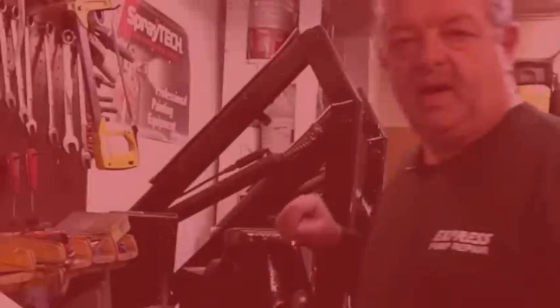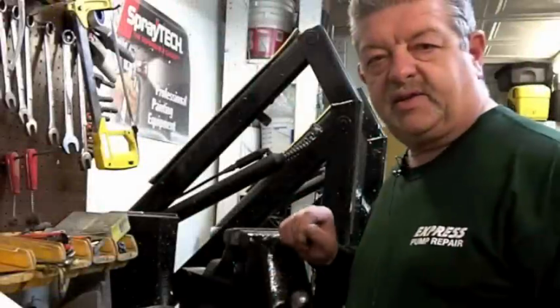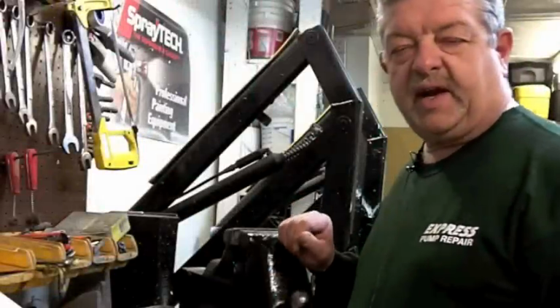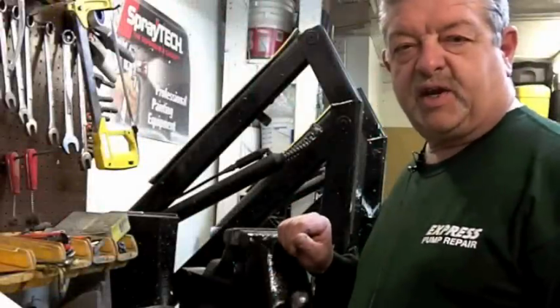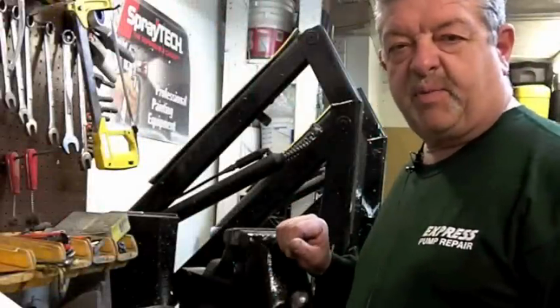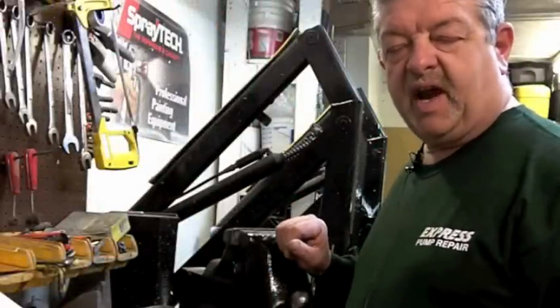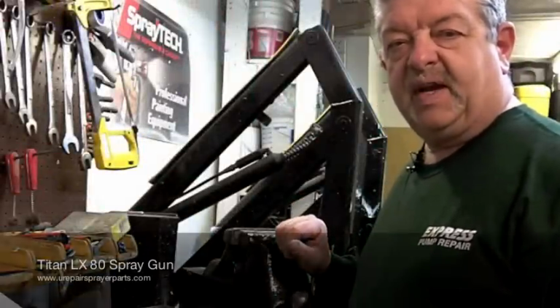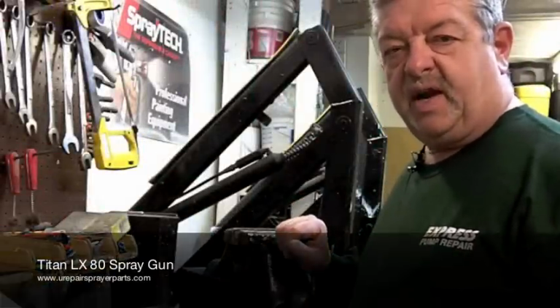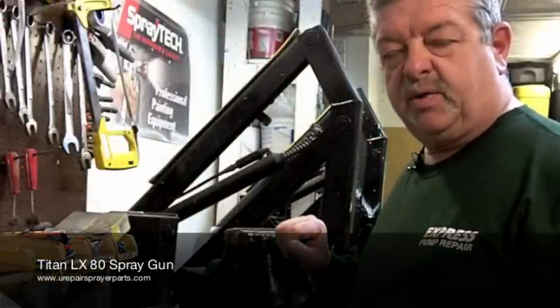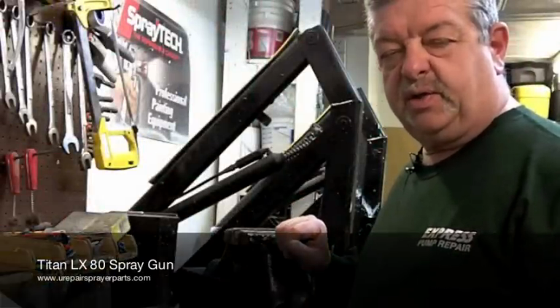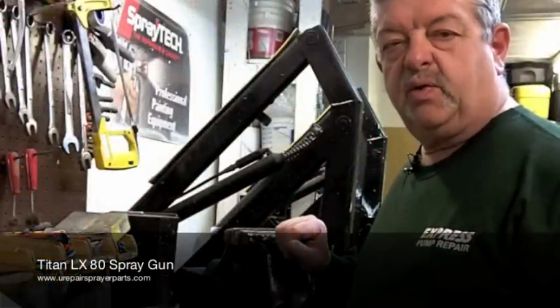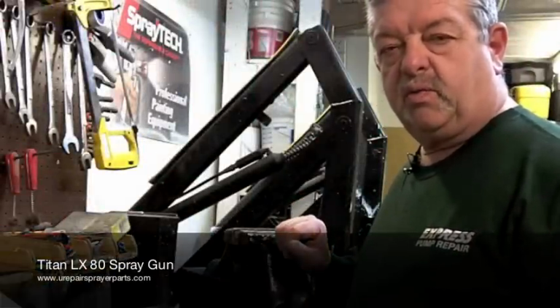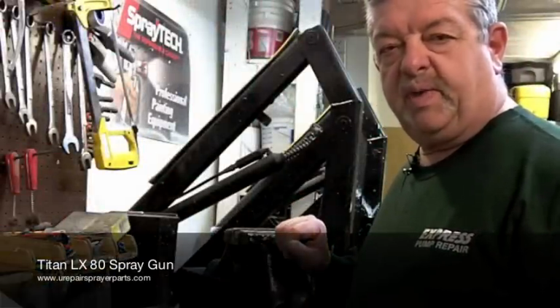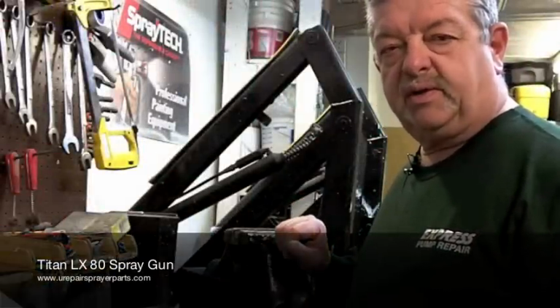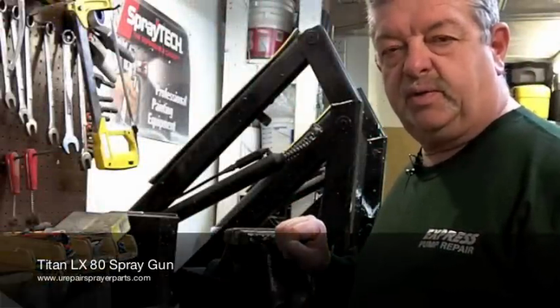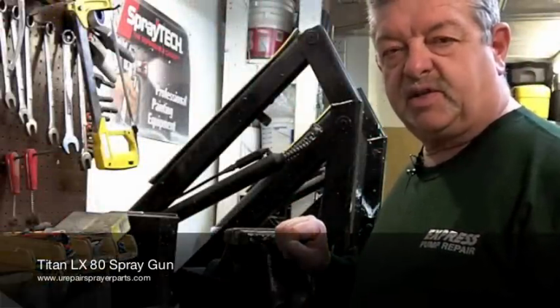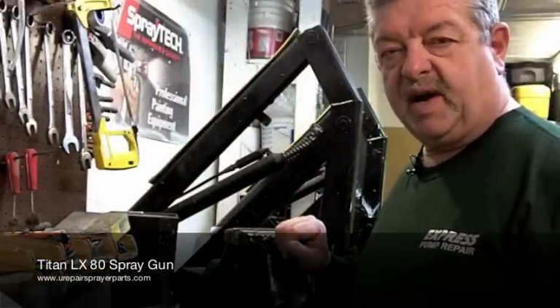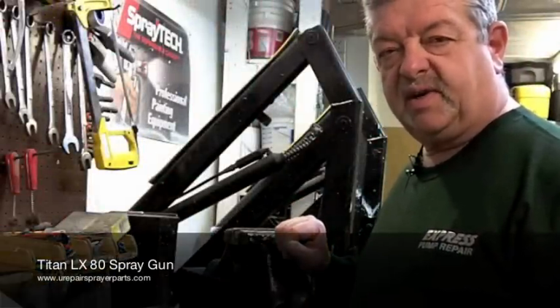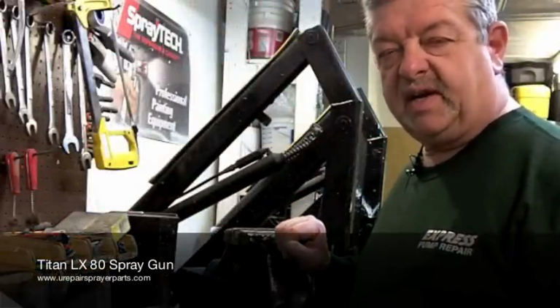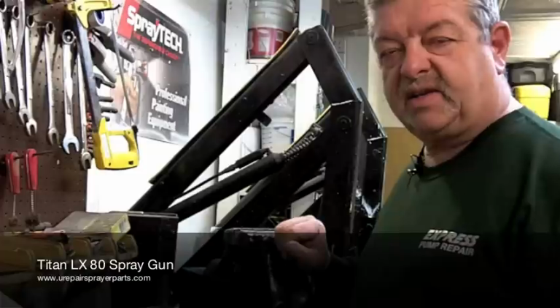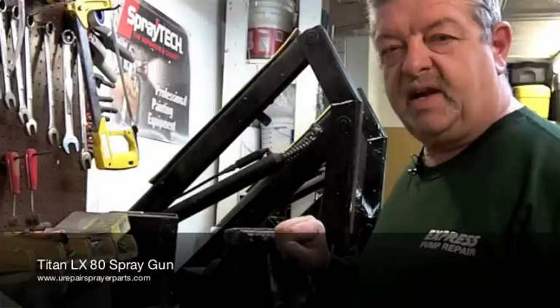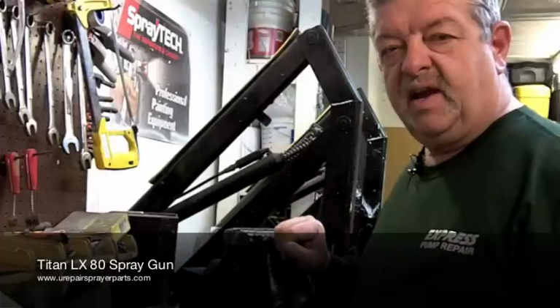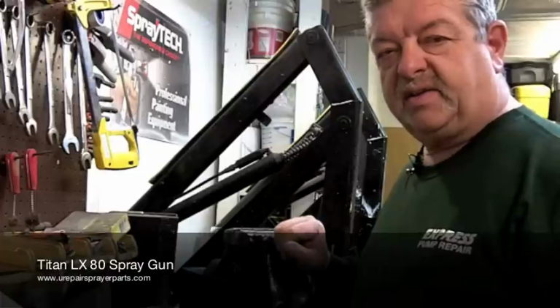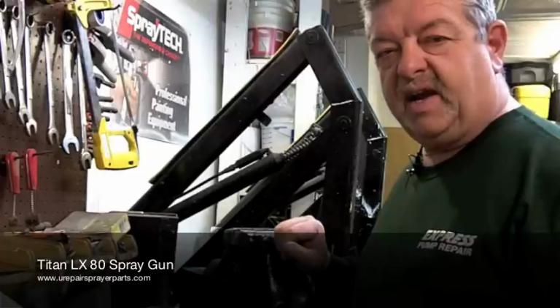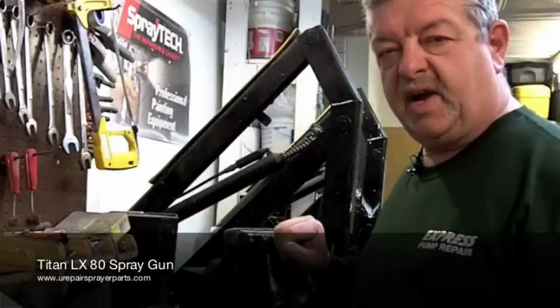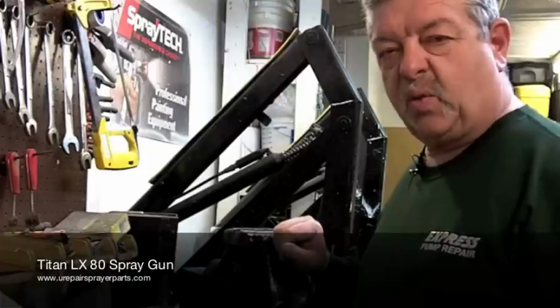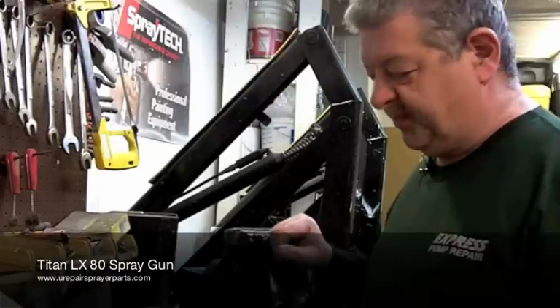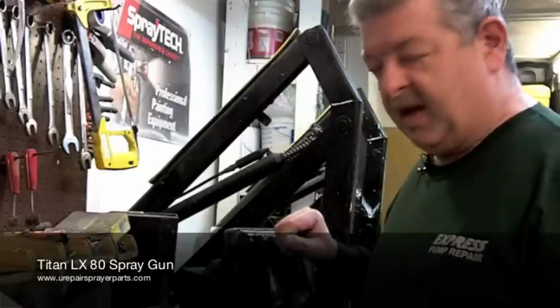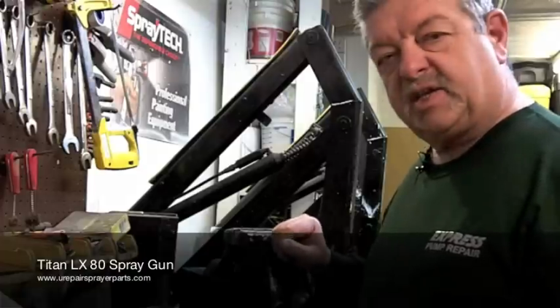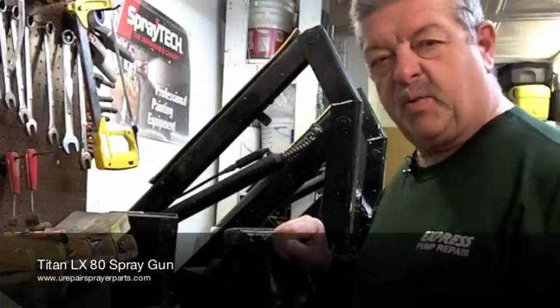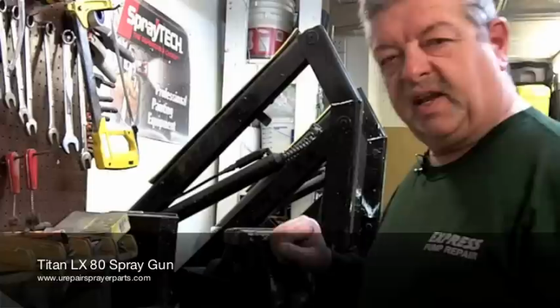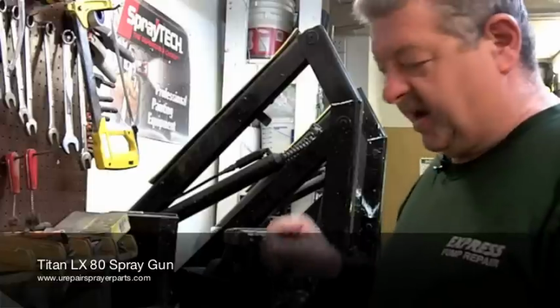Hi, this is Jacket Express Pump Repair again. Today we're going to rebuild two Titan spray guns, a Titan LX80 and a Titan SGX20. Let's begin with the LX80.